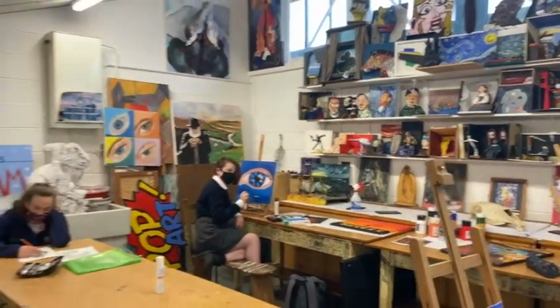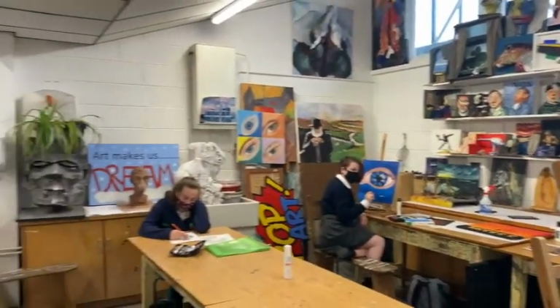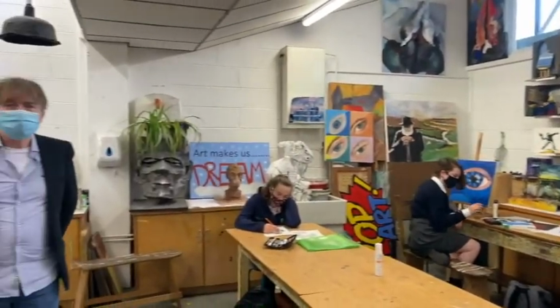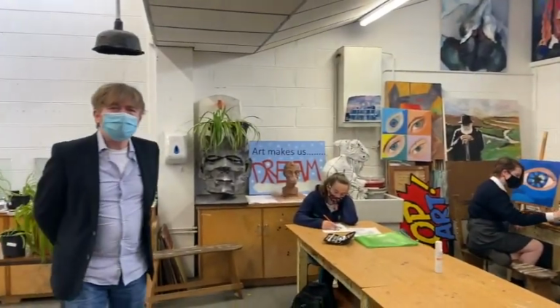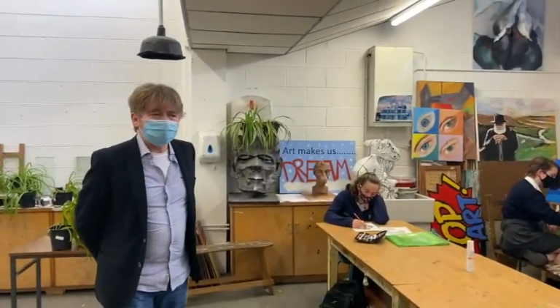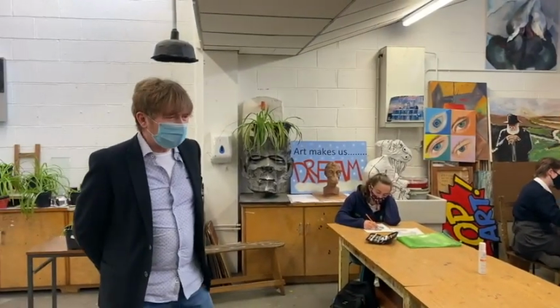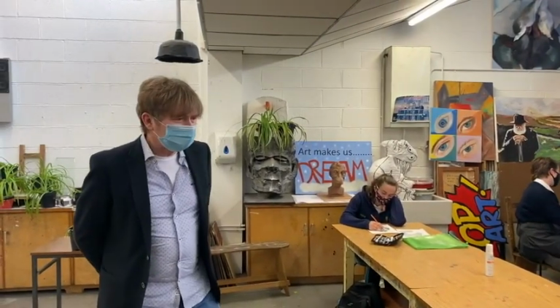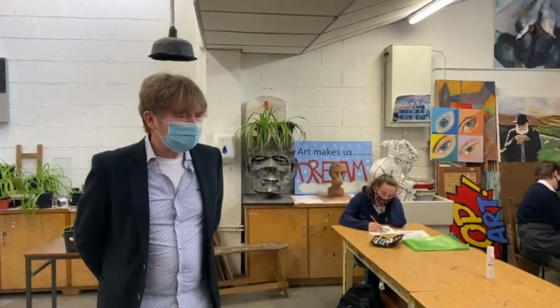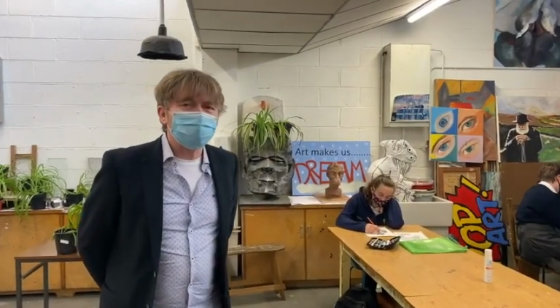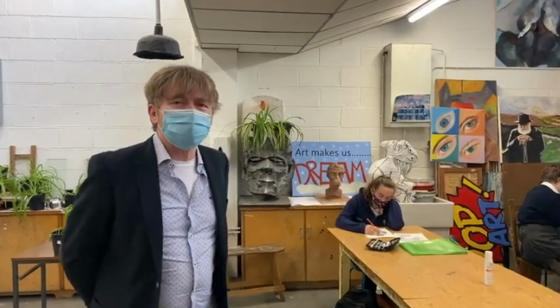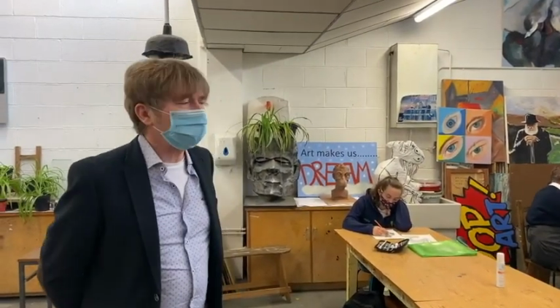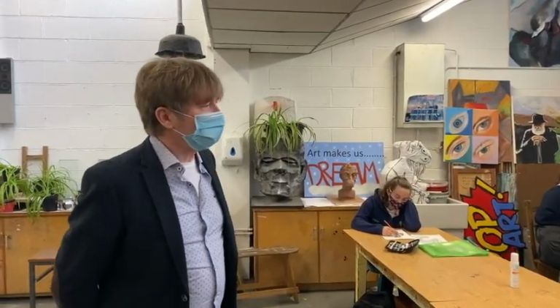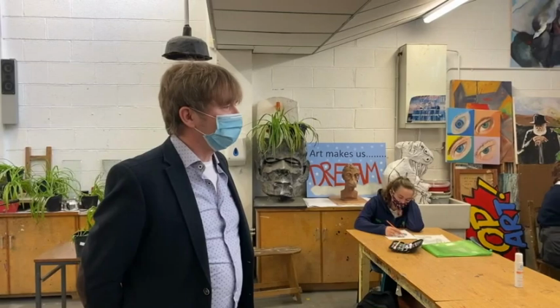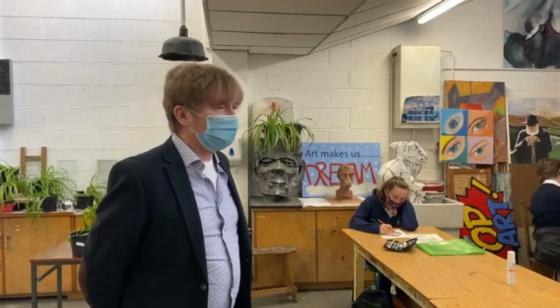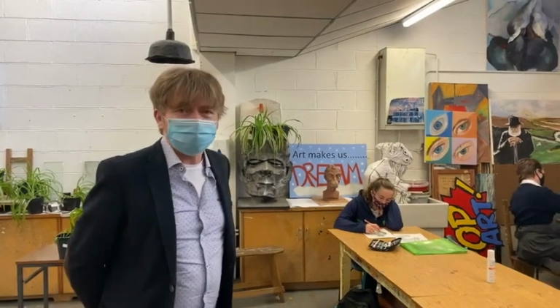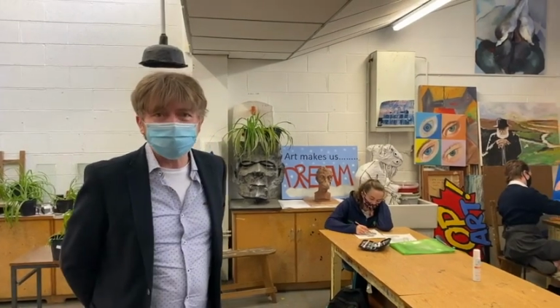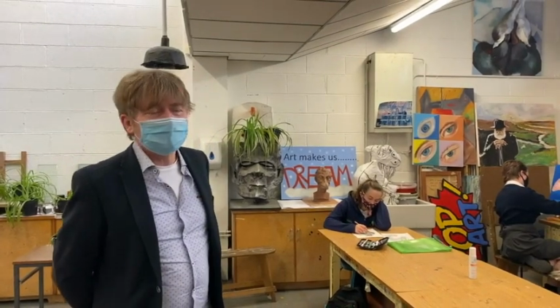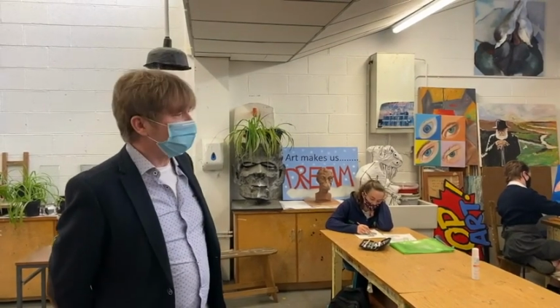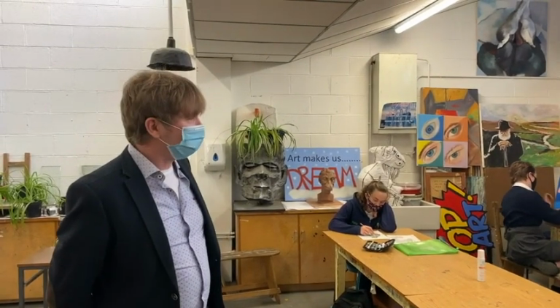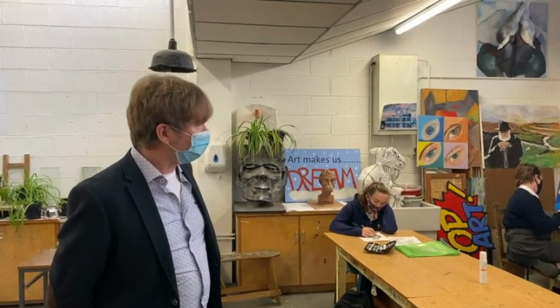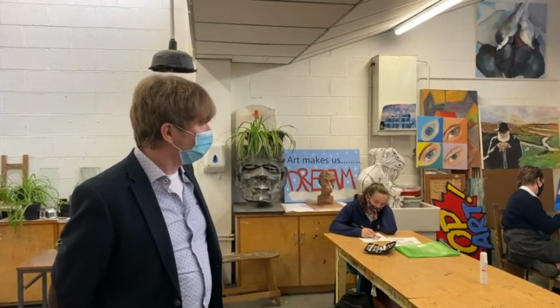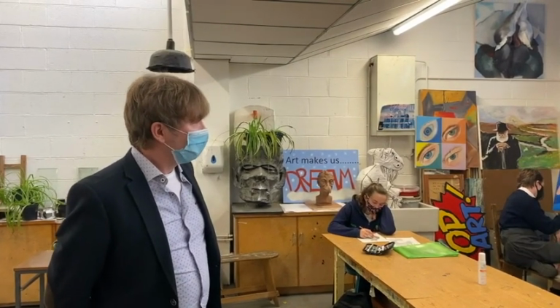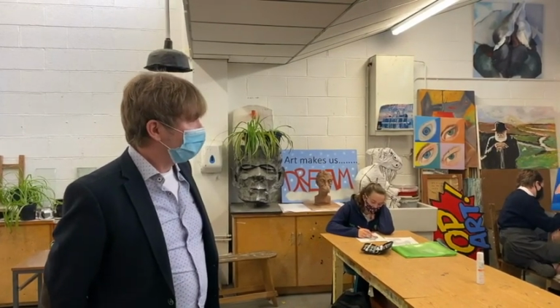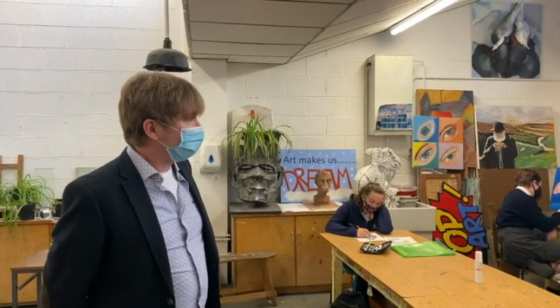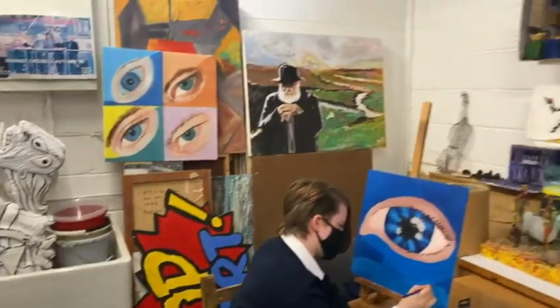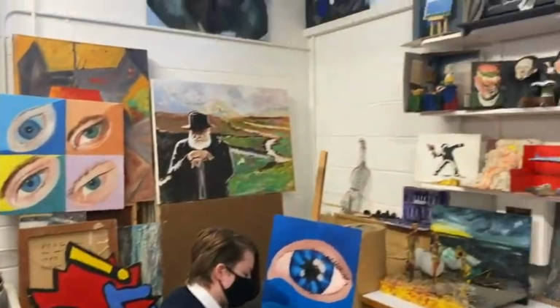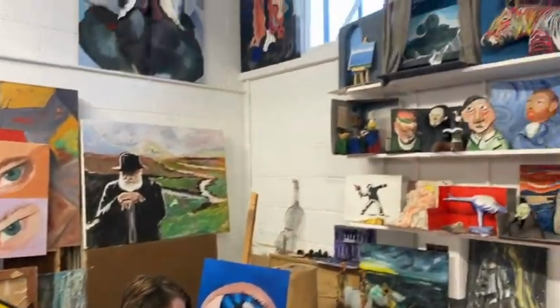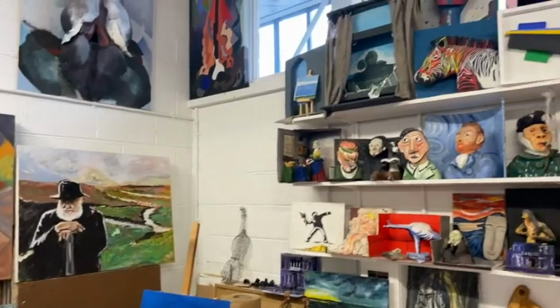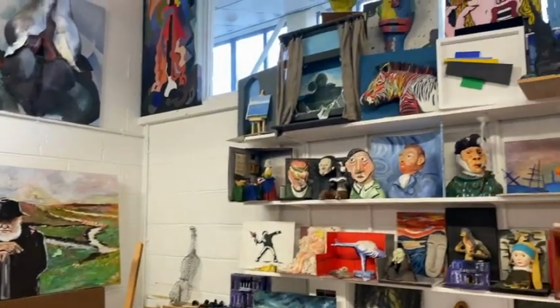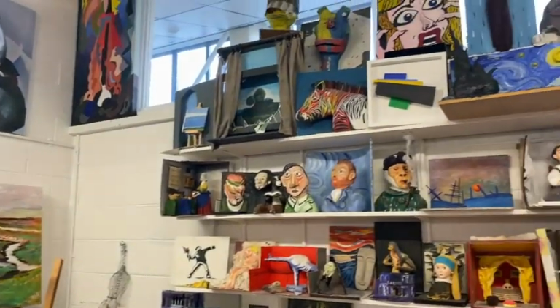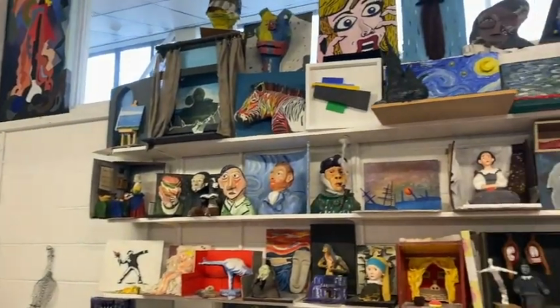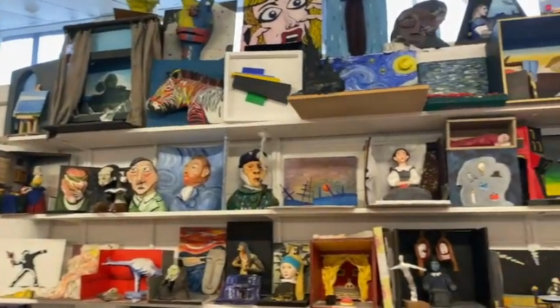Hello everyone, welcome to the Logstore Co-ed Art Department. There are three art teachers in two art rooms in our school, and arts and design covers a multitude of experiences.